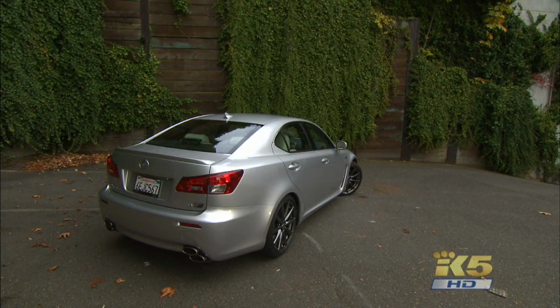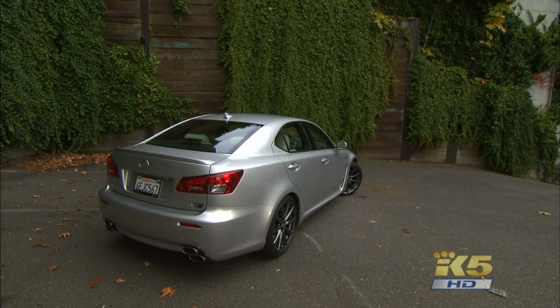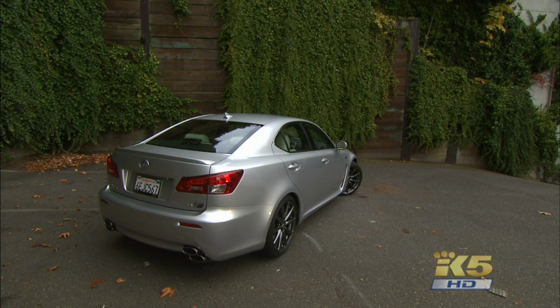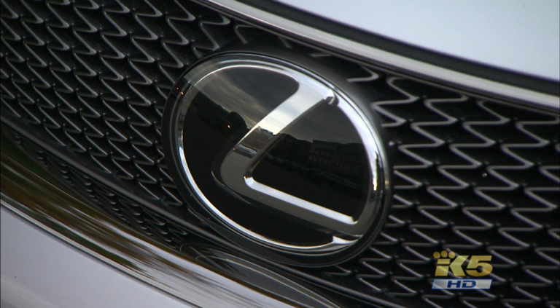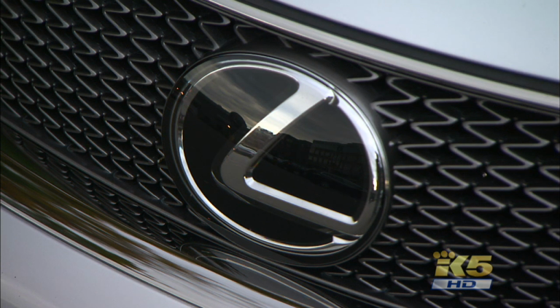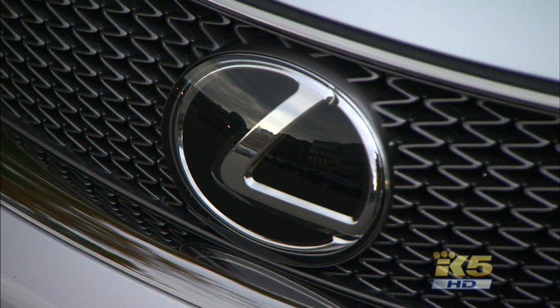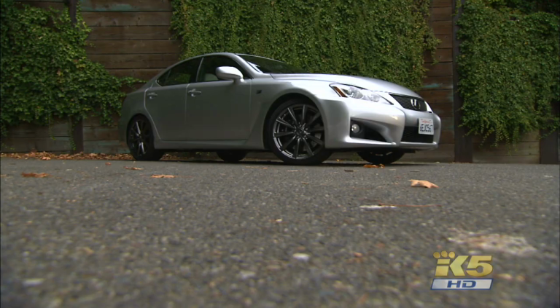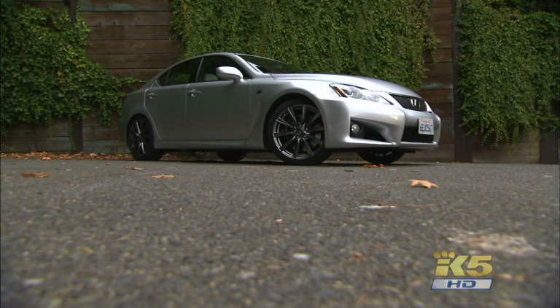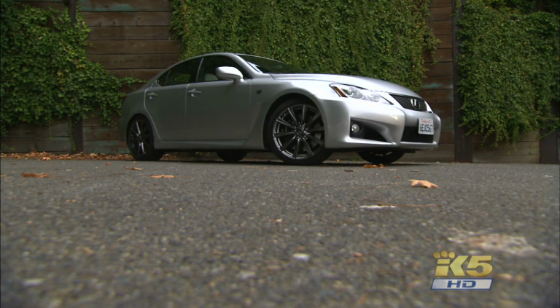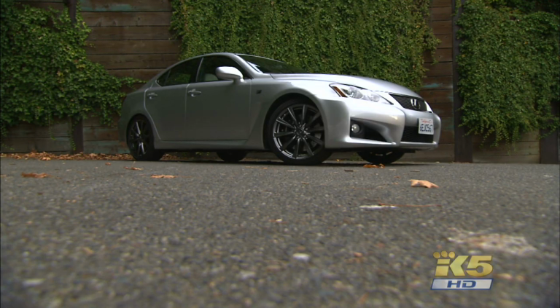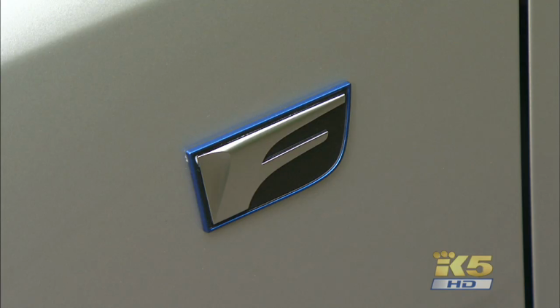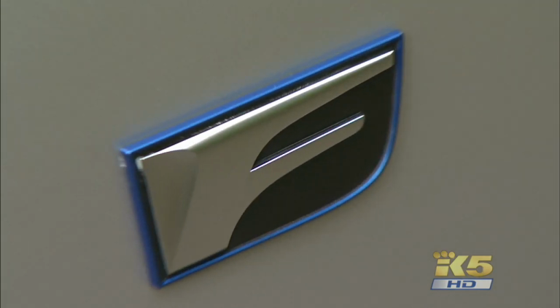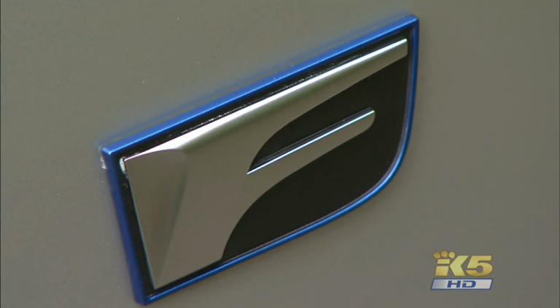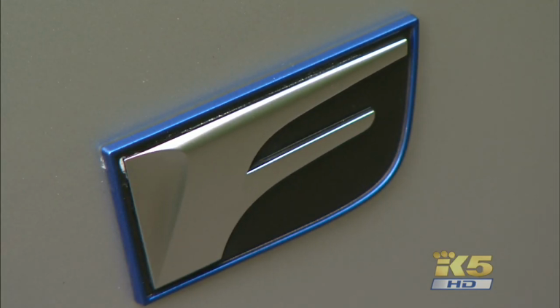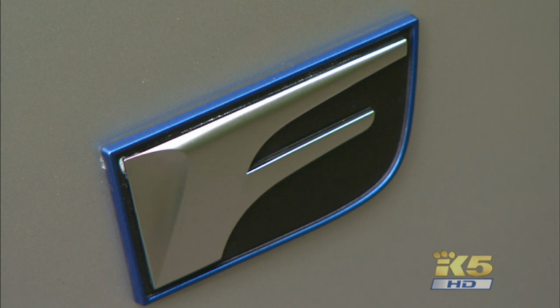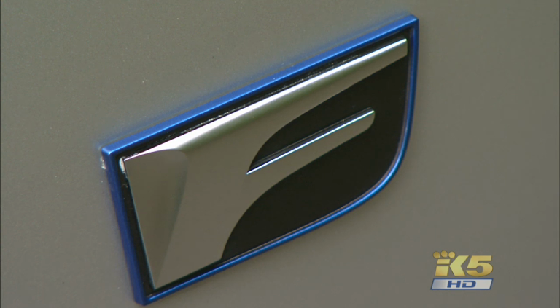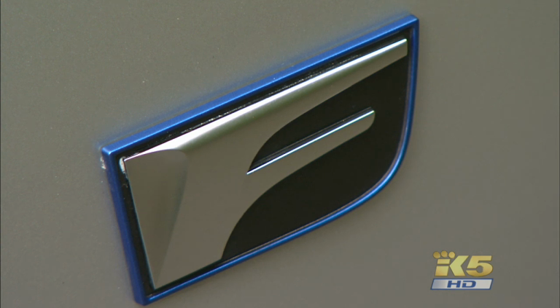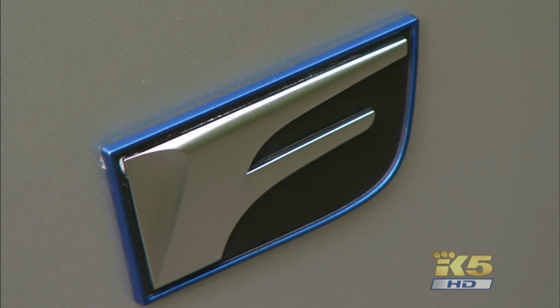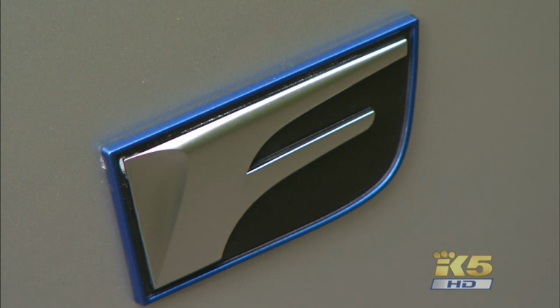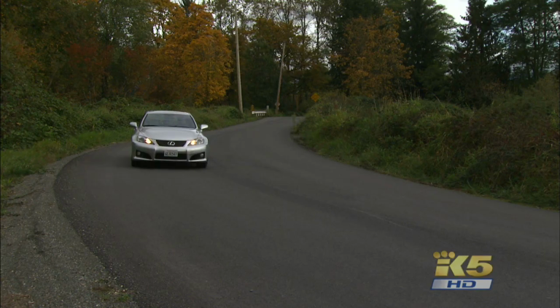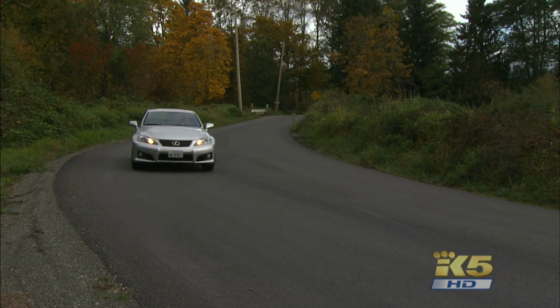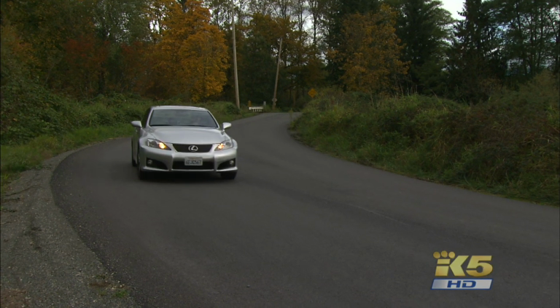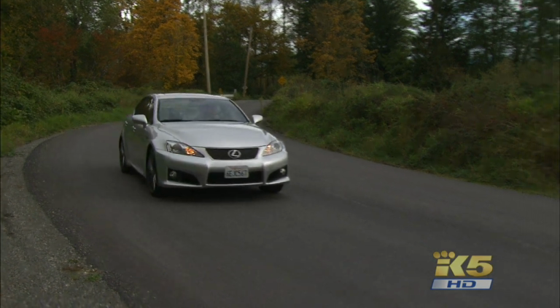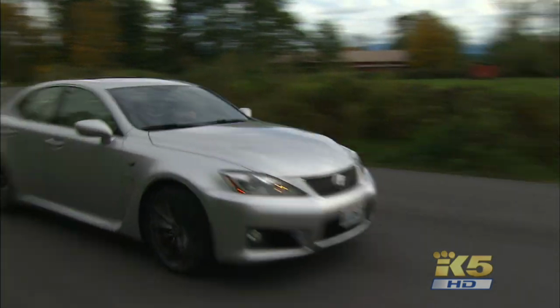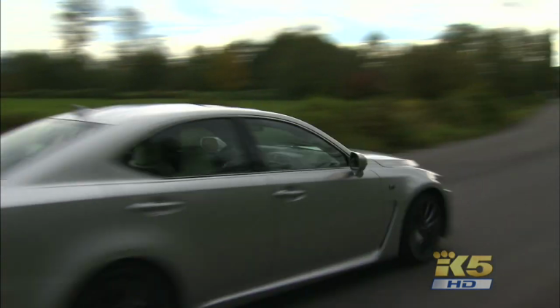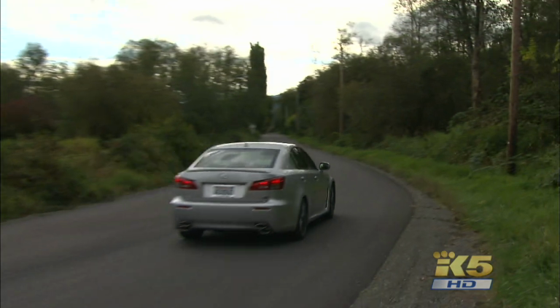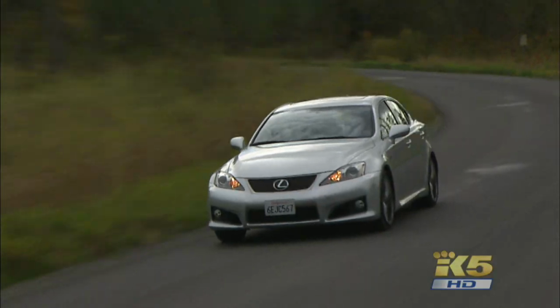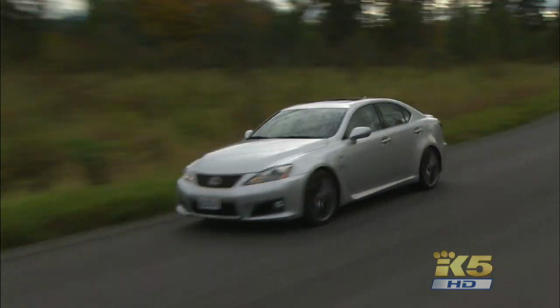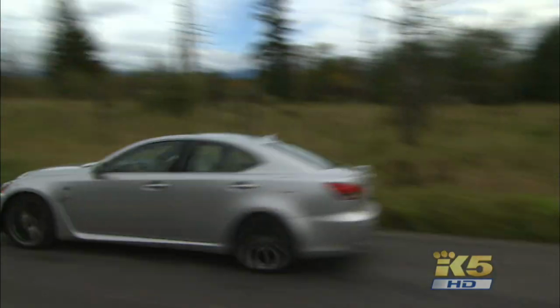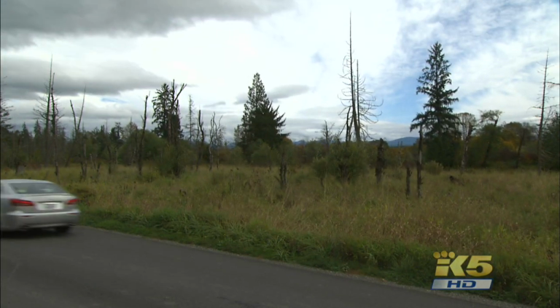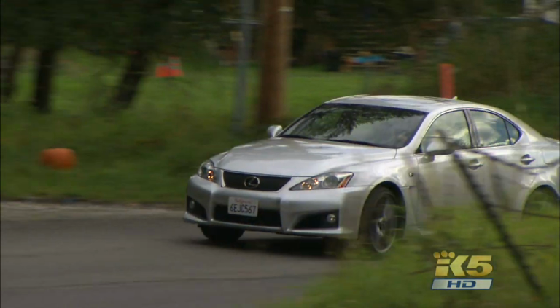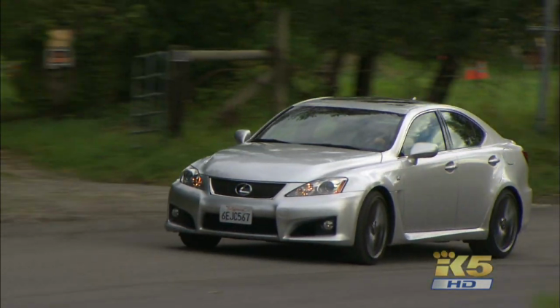You may have heard Lexus makes some pretty good cars. This is the first one to get an F. That's not a failing grade. A Lexus IS with this letter means fast, fun, and ferocious.